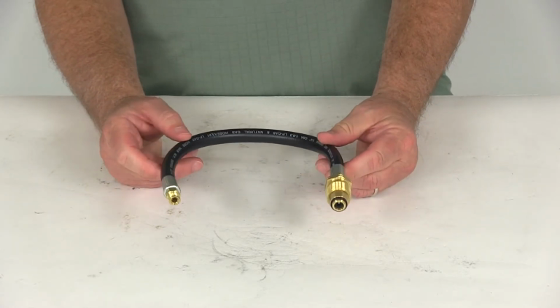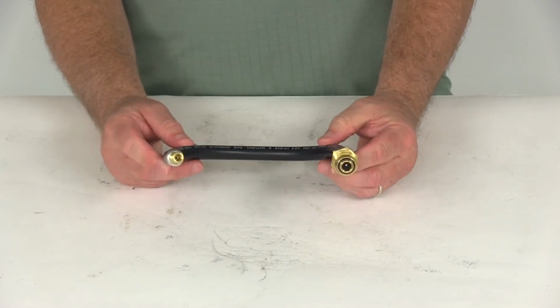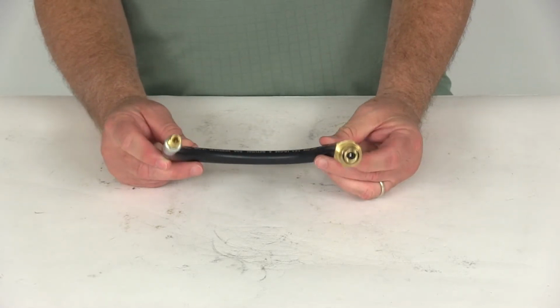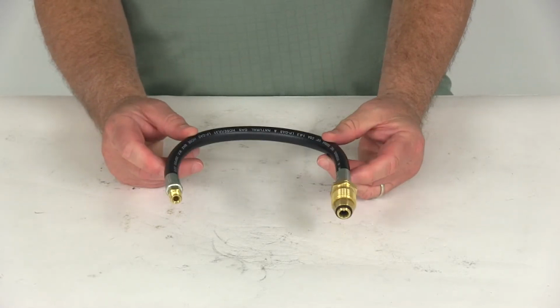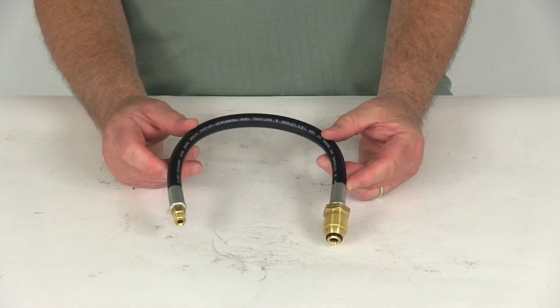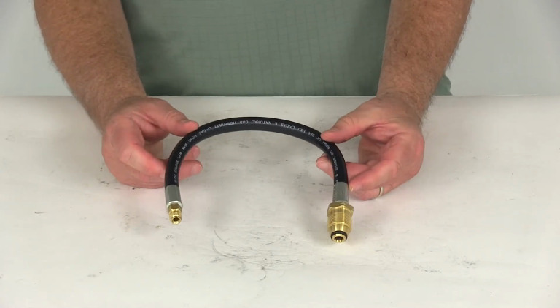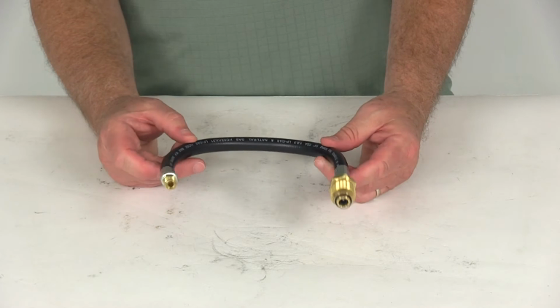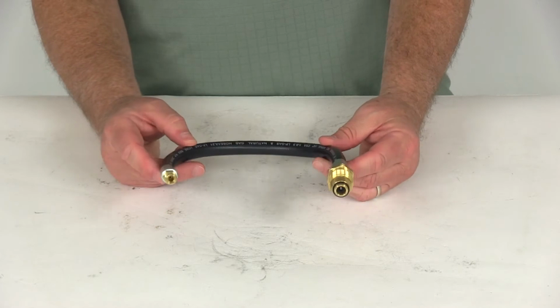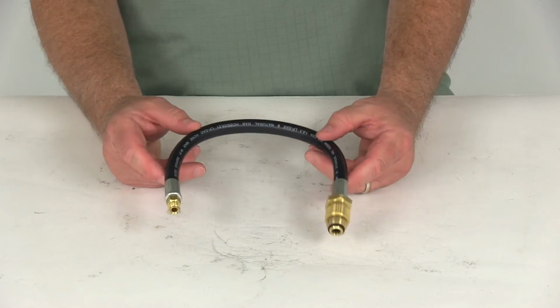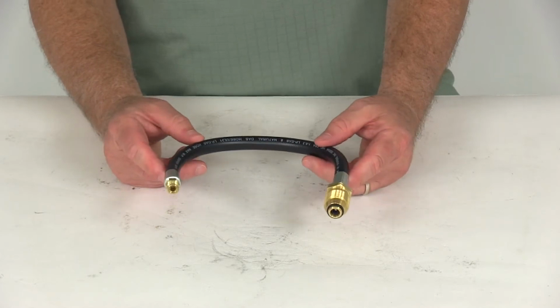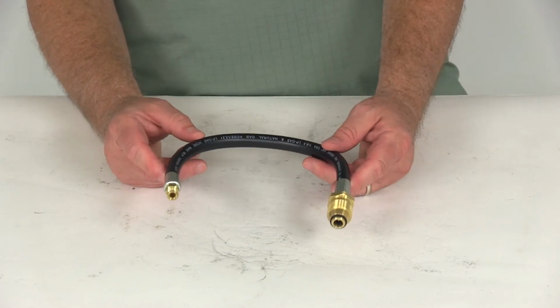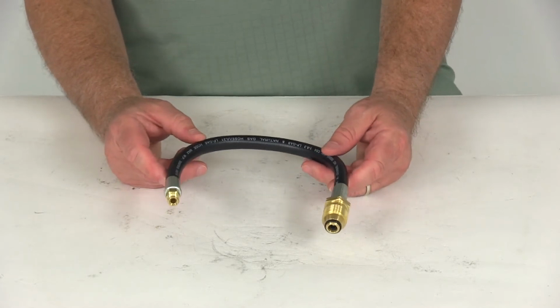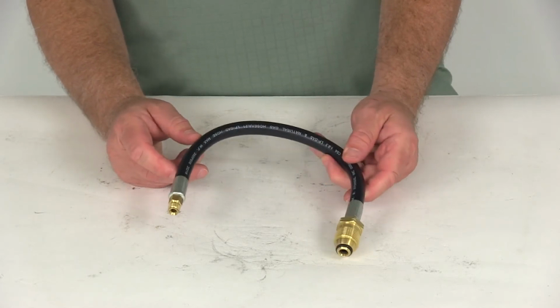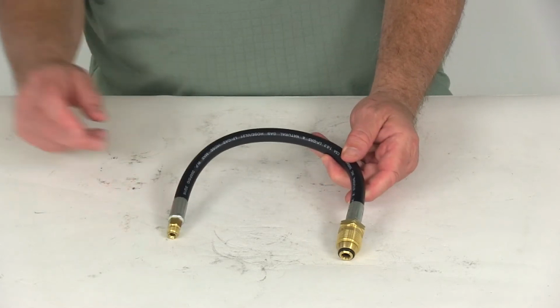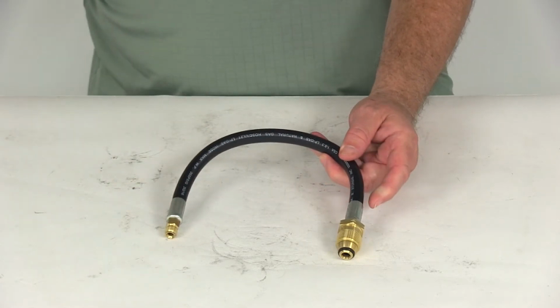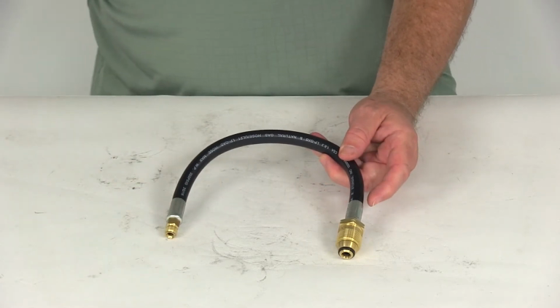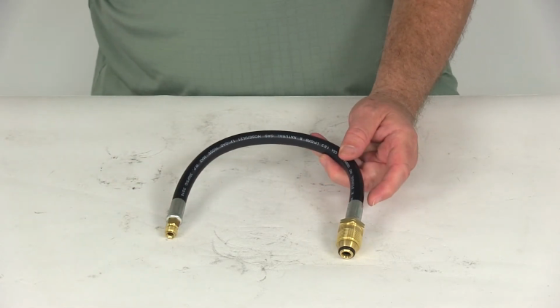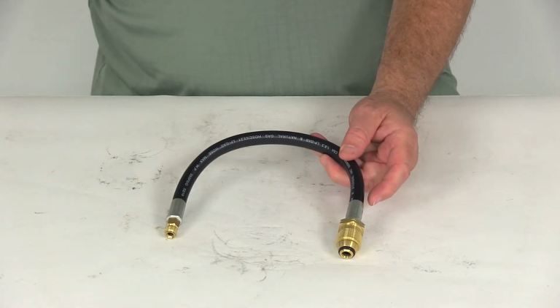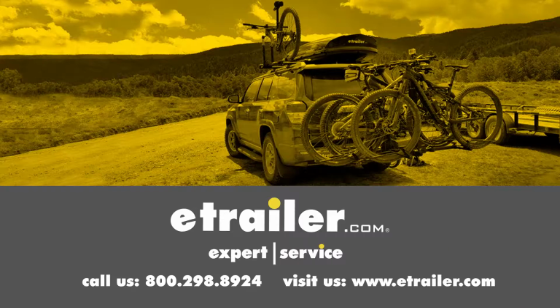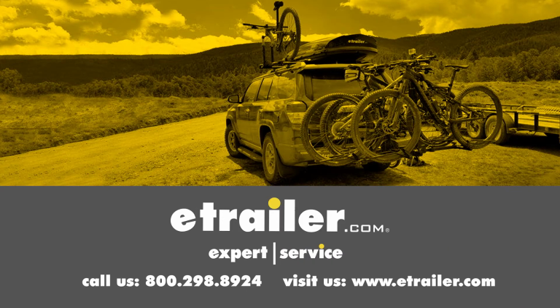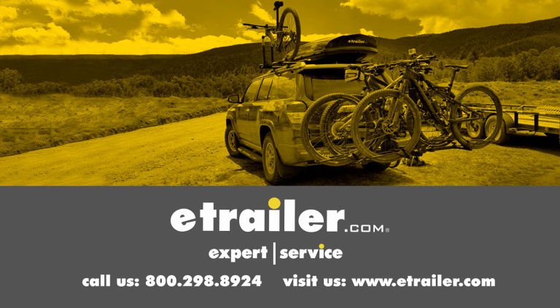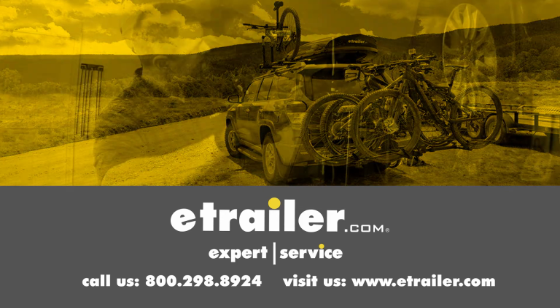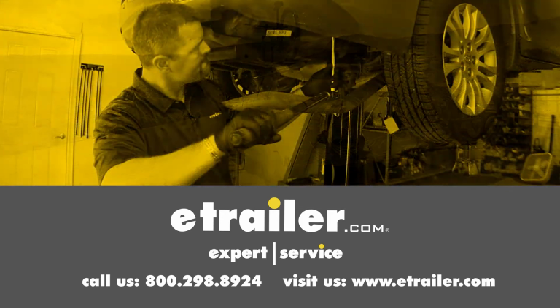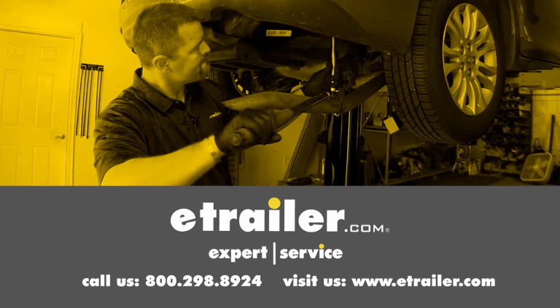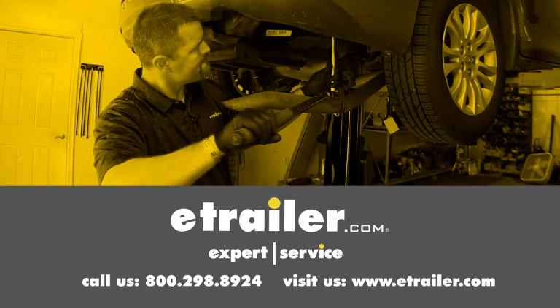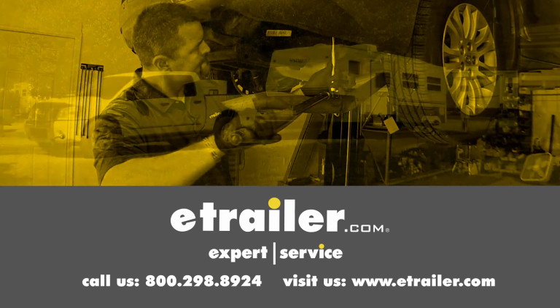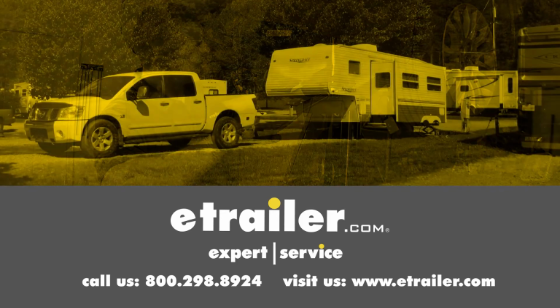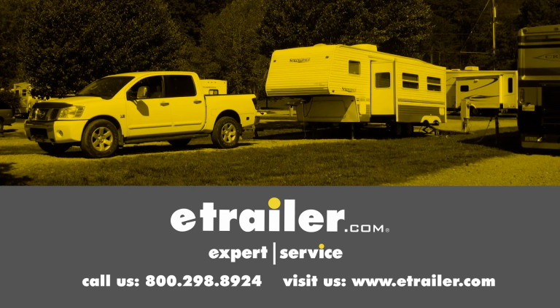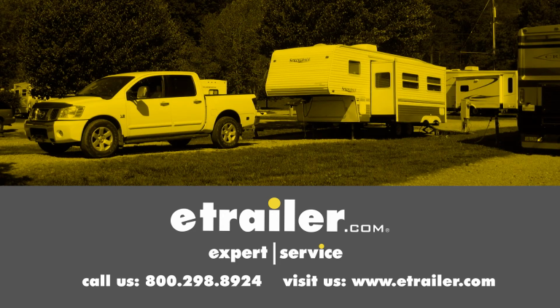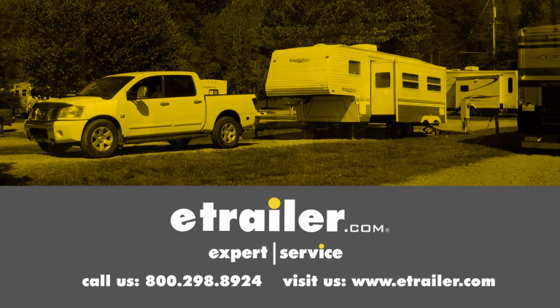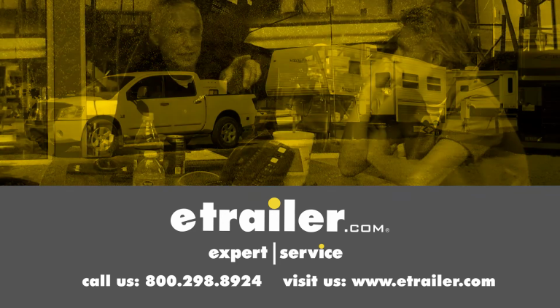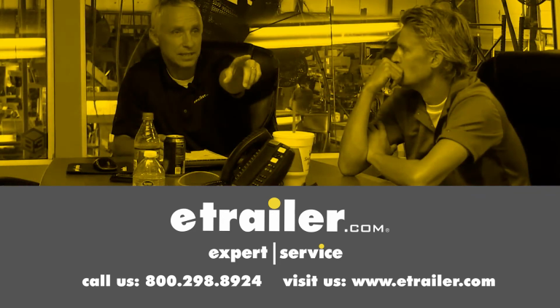That should do it for the review on the MB Sturgis 15-inch Sturgis State Propane Fill Hose. Click the link below to shop, learn more, or visit us at eTrailer.com. Thank you.